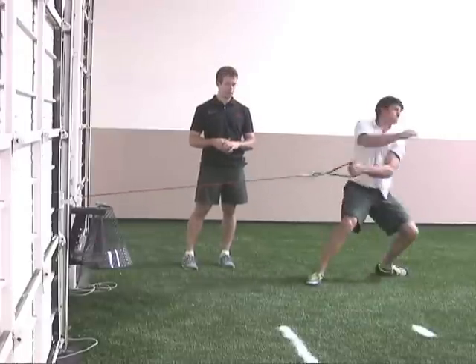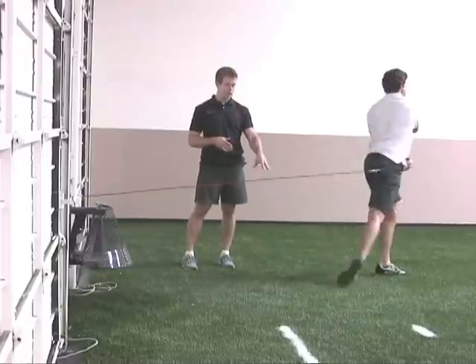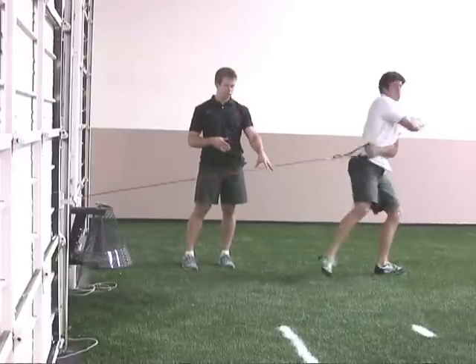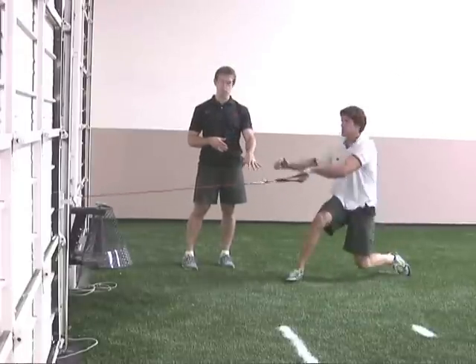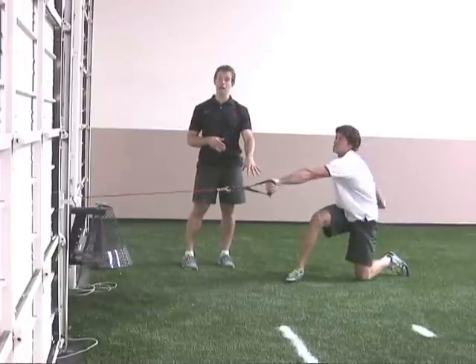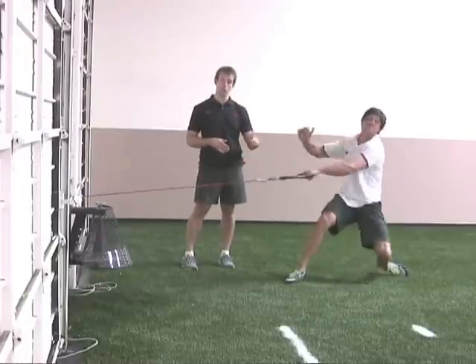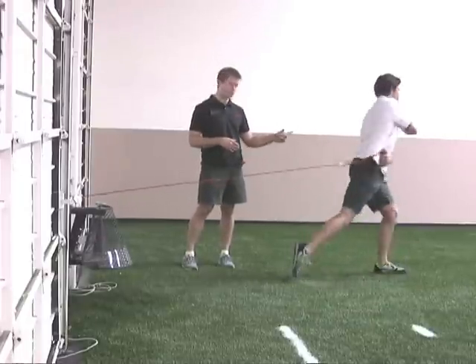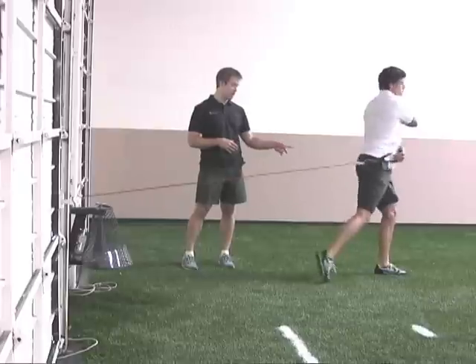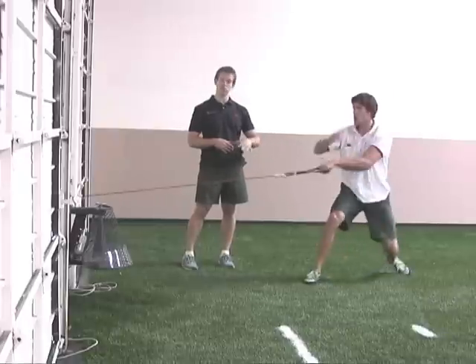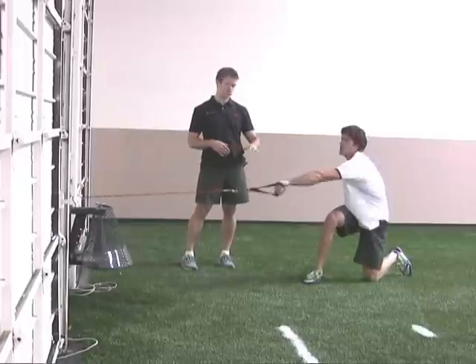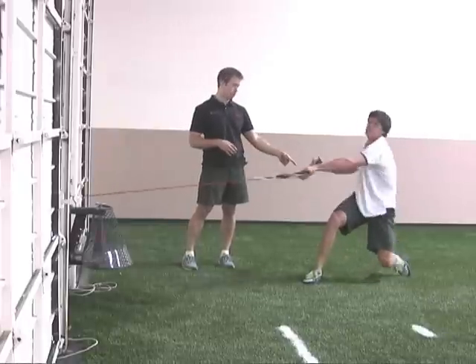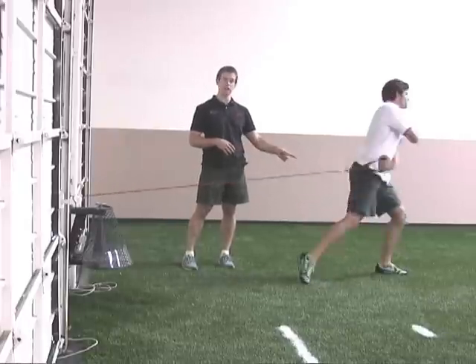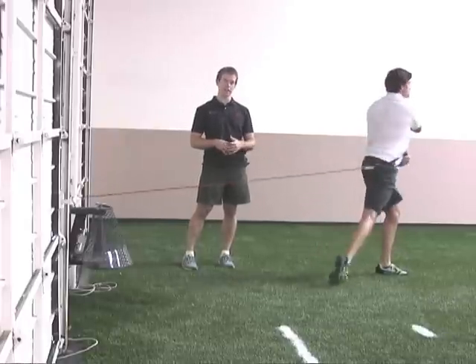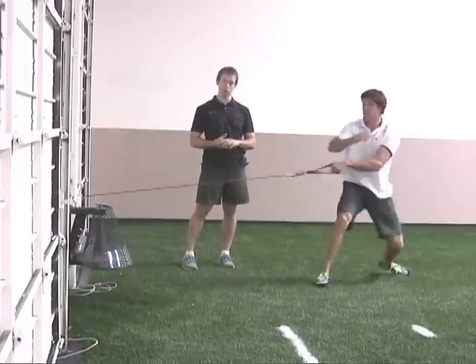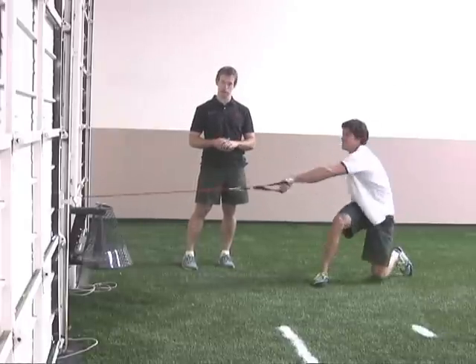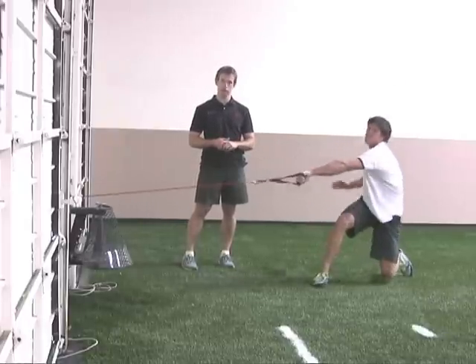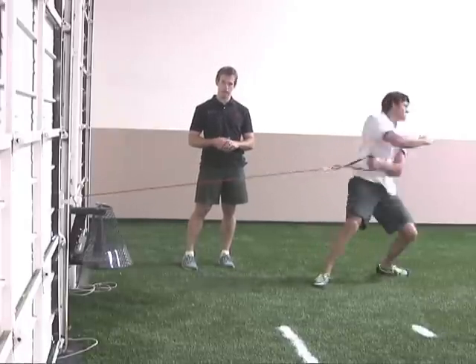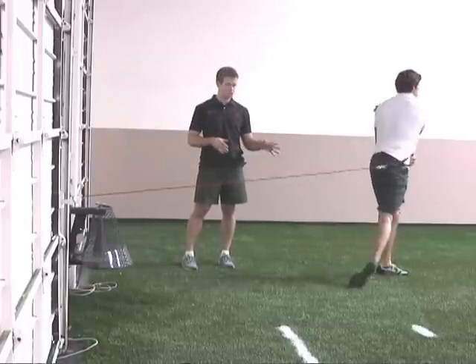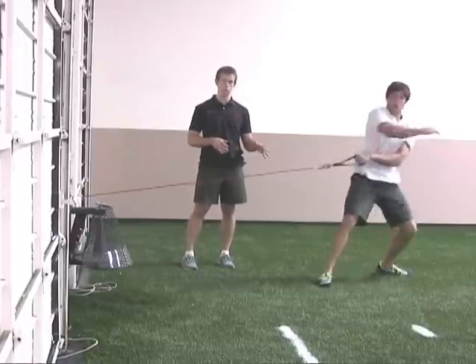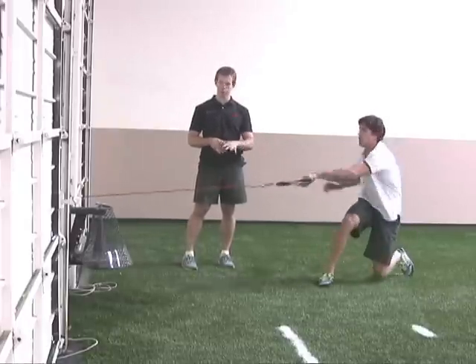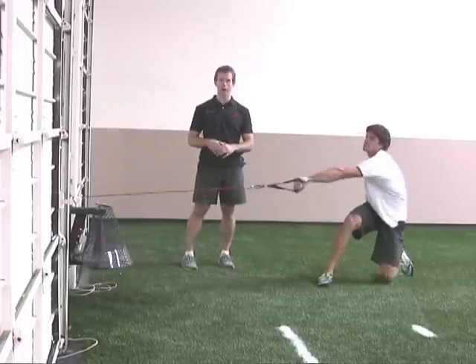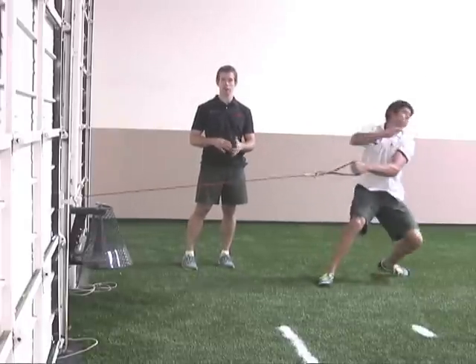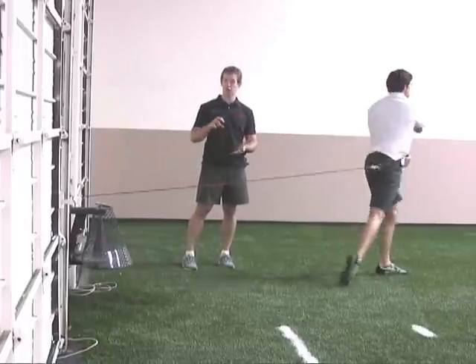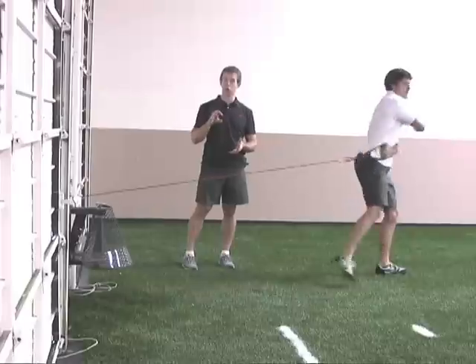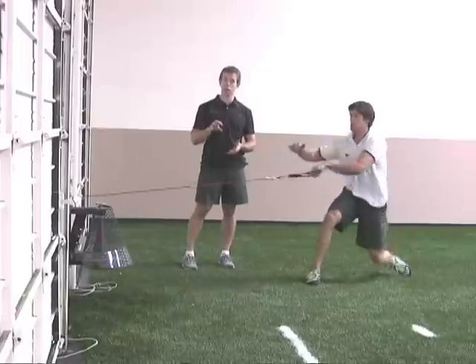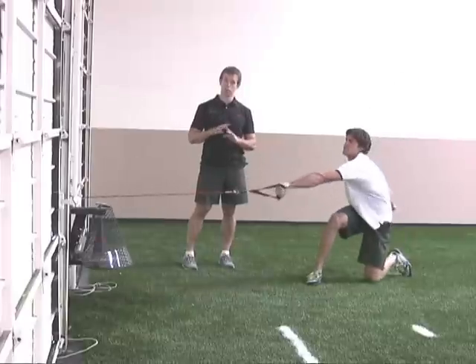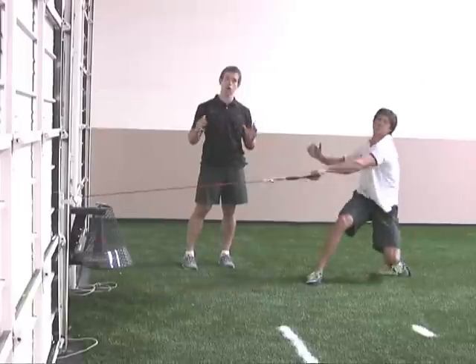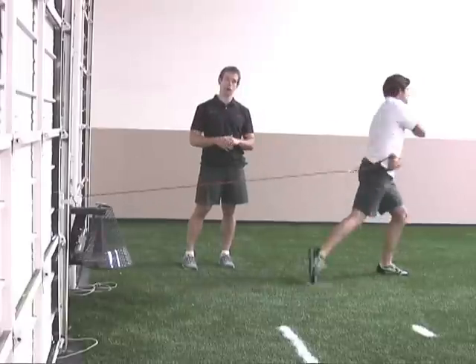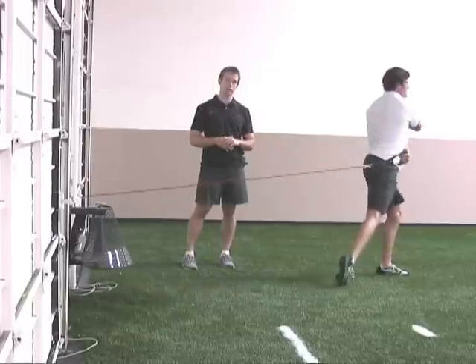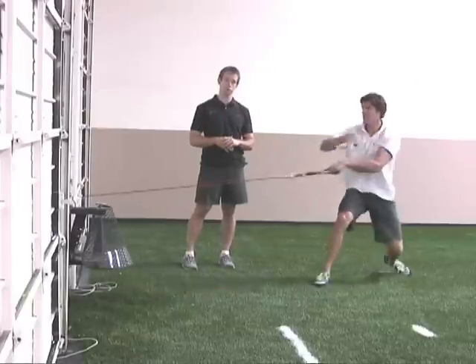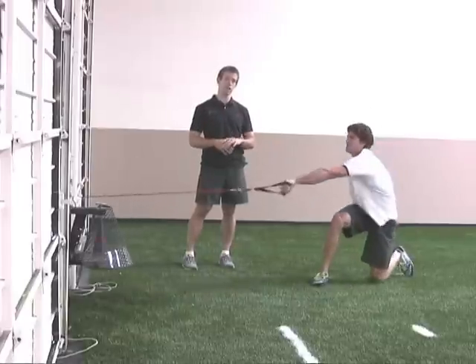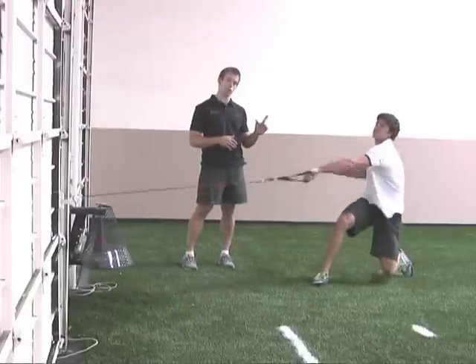Again focusing on the drive horizontally and the resist with the left leg at the end horizontally. As you can see, this movement really requires a lot of large but prolonged ground reaction force in the horizontal direction.